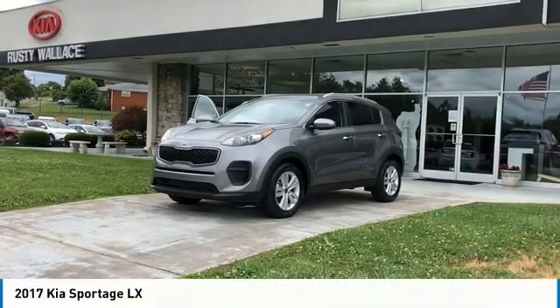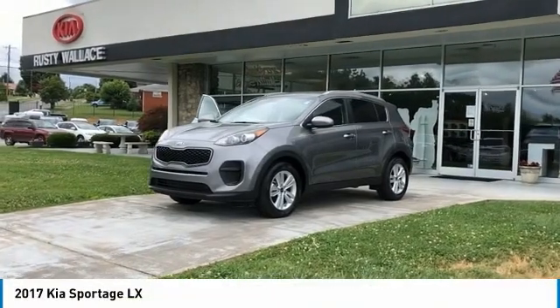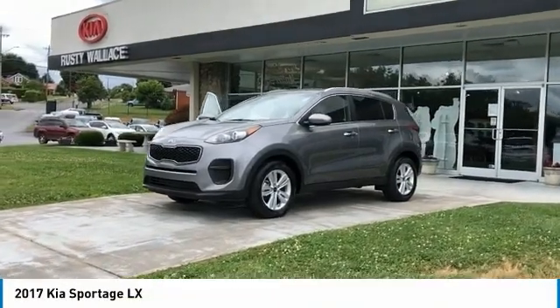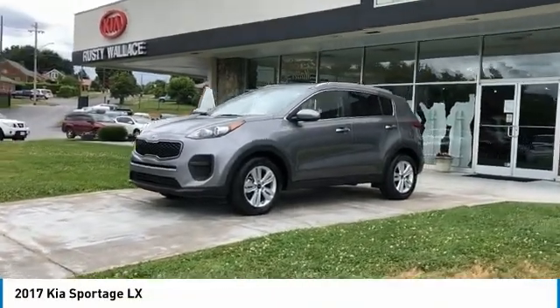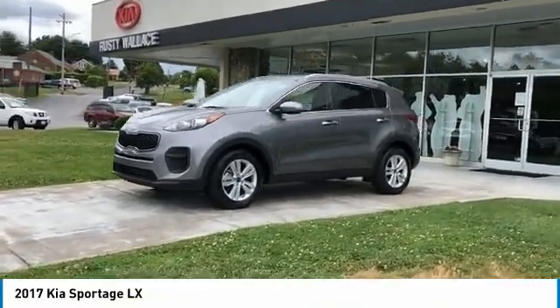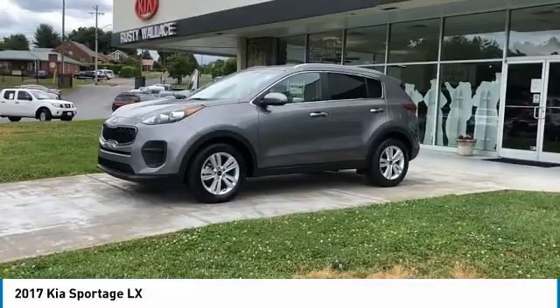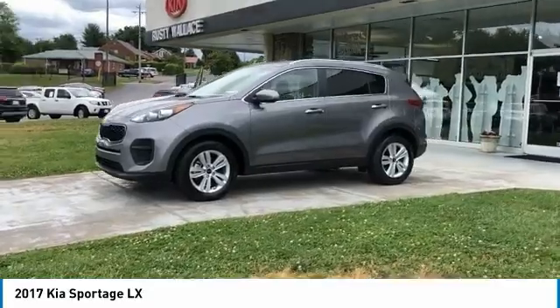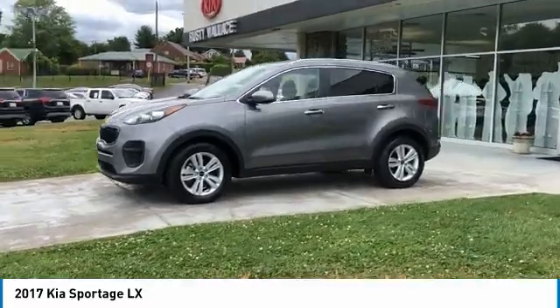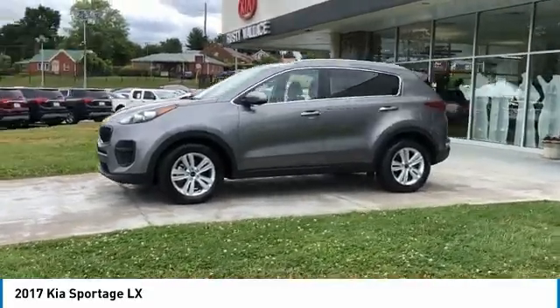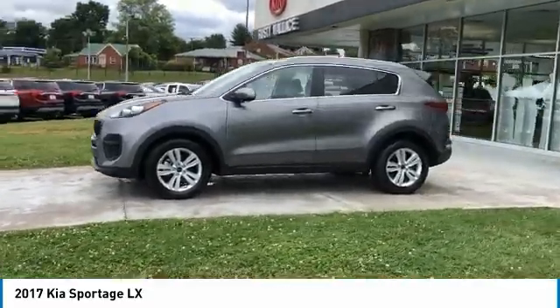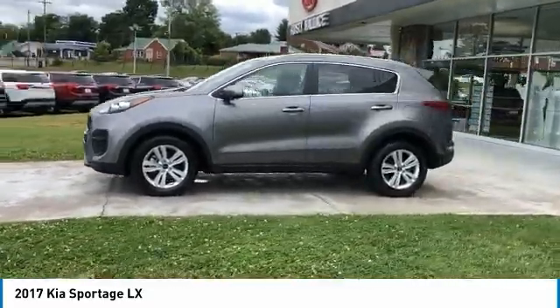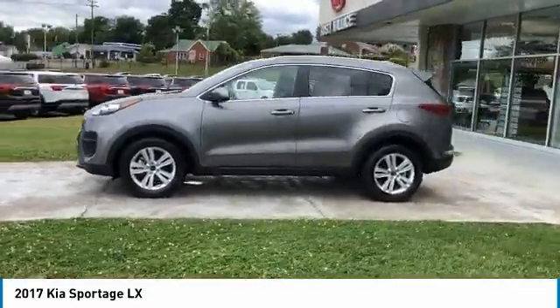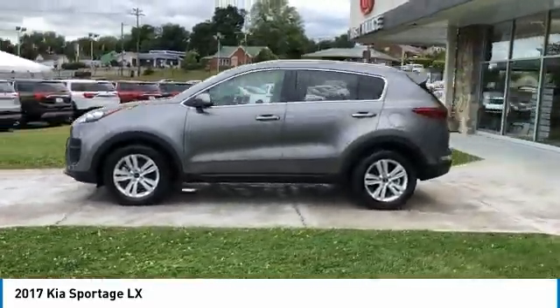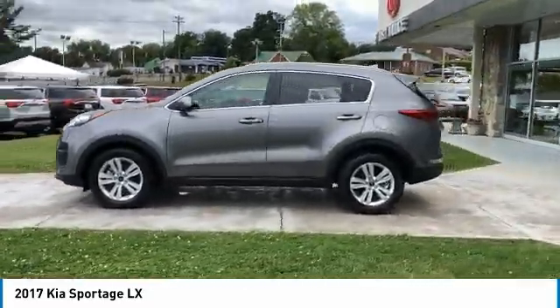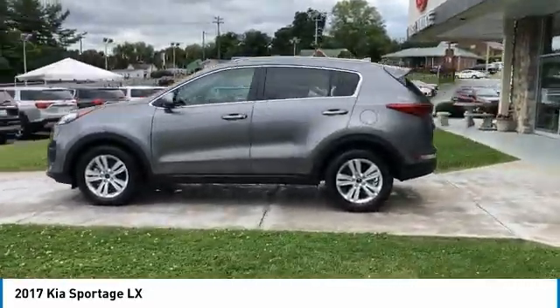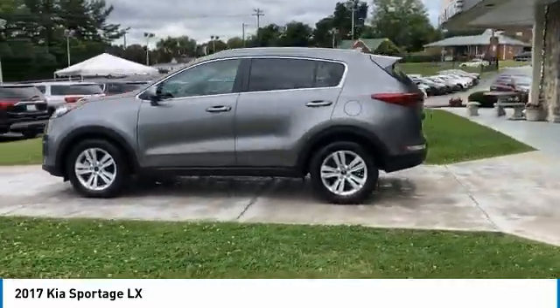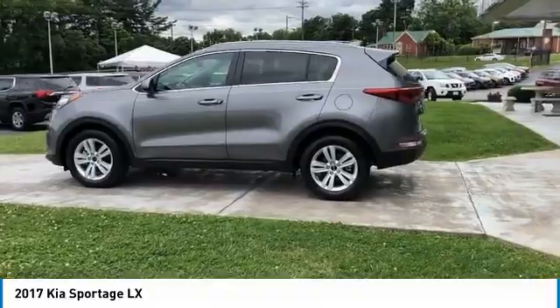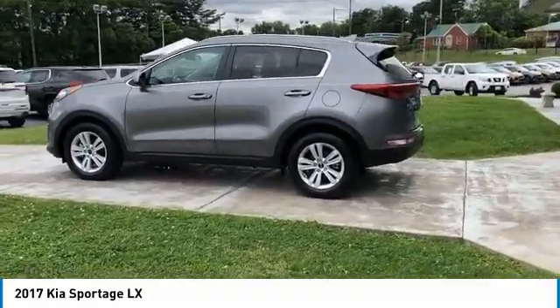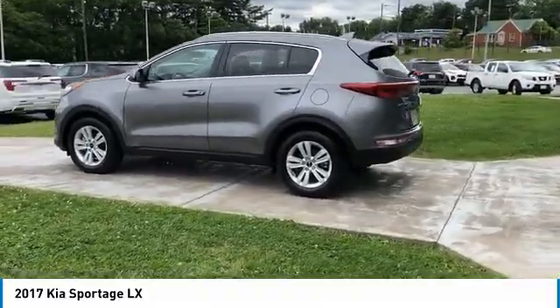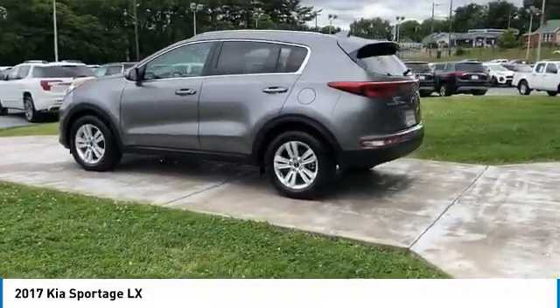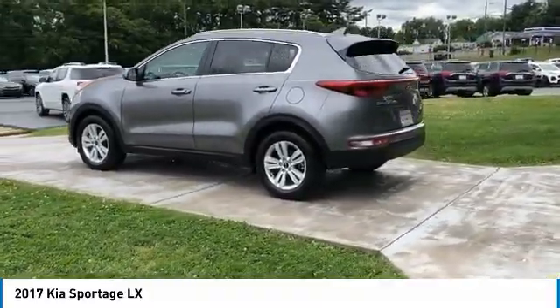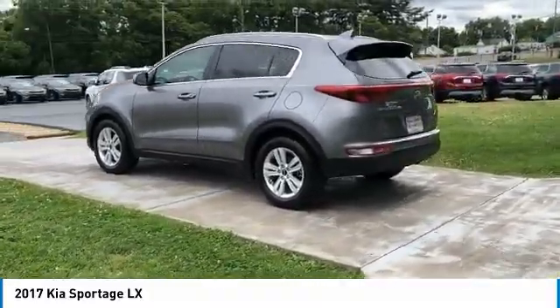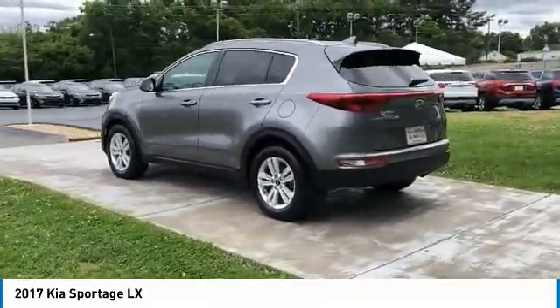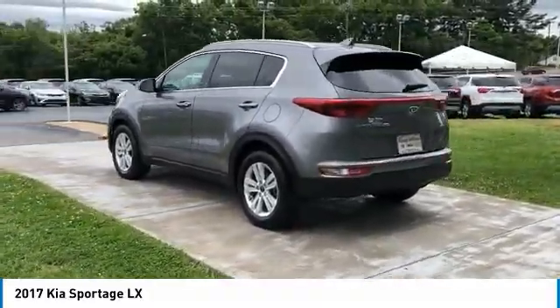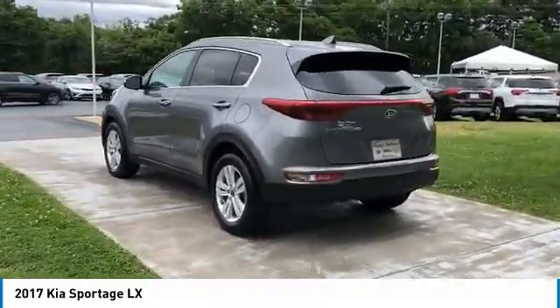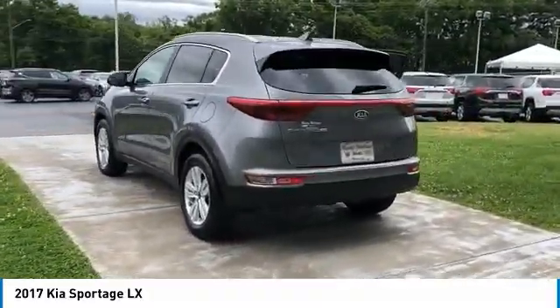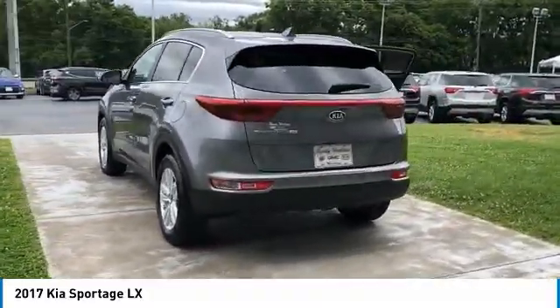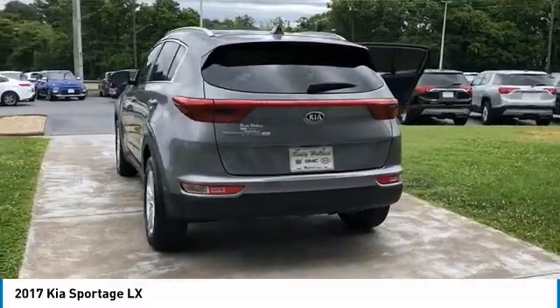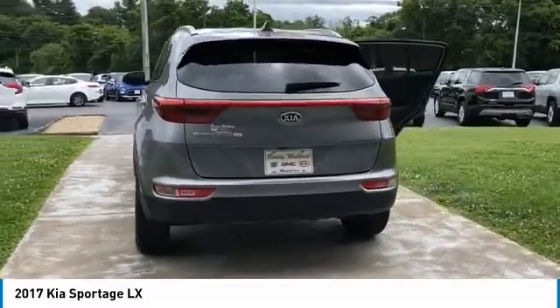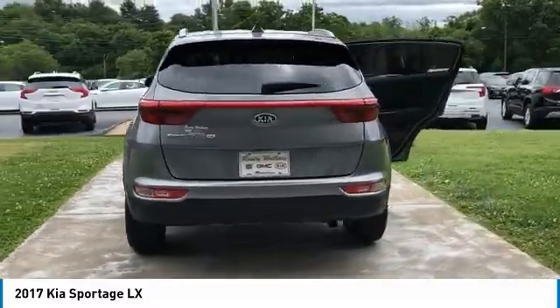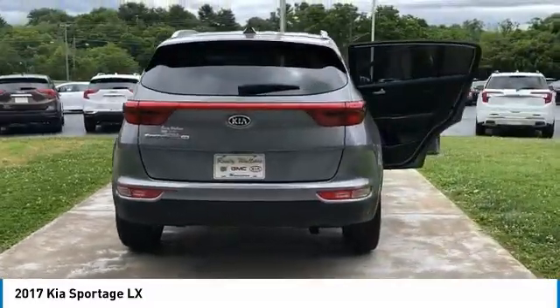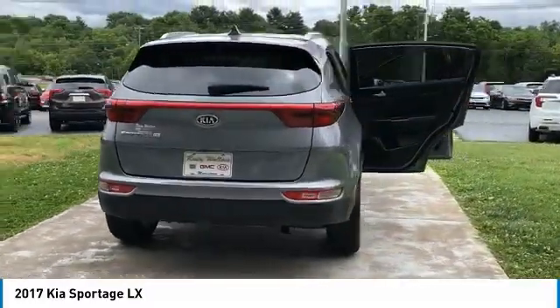Looking for the right vehicle? Check out the 2017 Sportage. With its sleek and stylish exterior and its roomy feature-laden interior, the Sportage both looks good and performs well on the road. Here are some of this vehicle's great options.